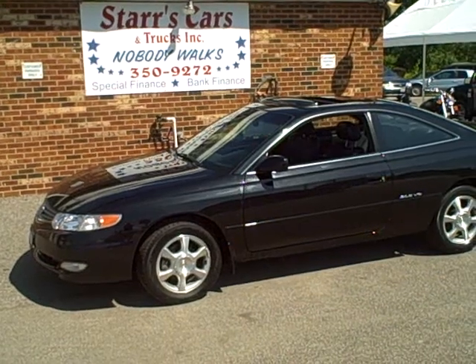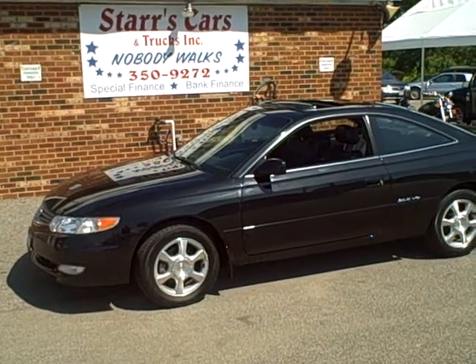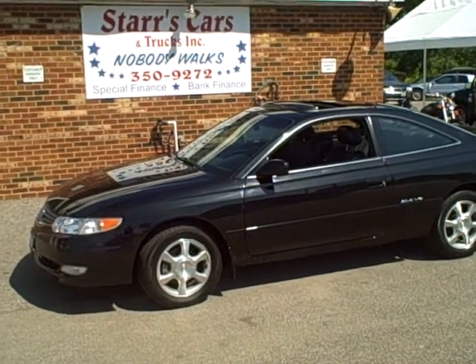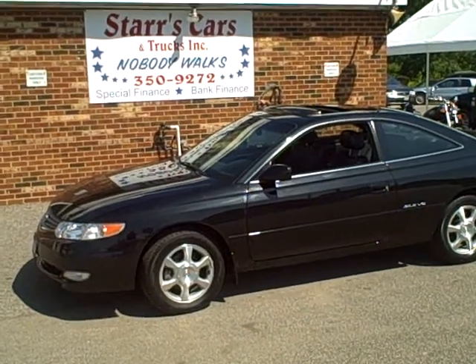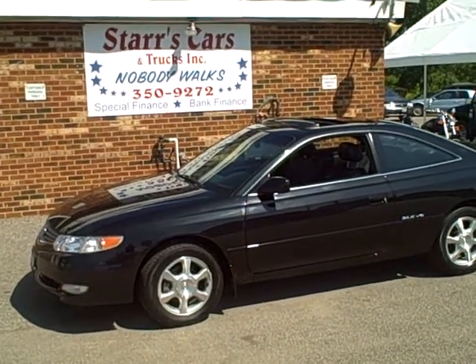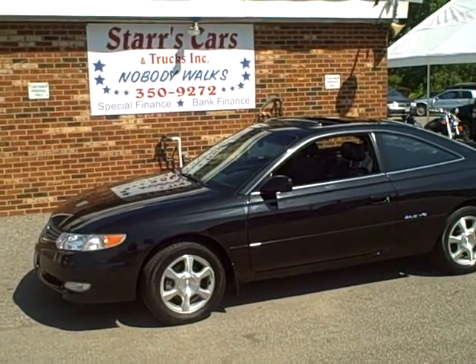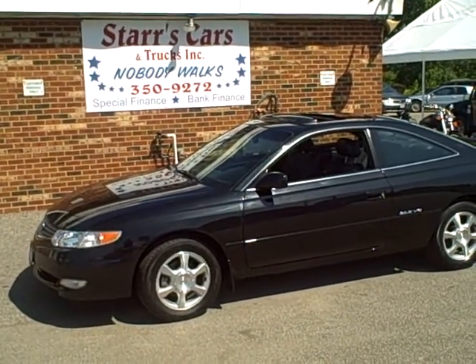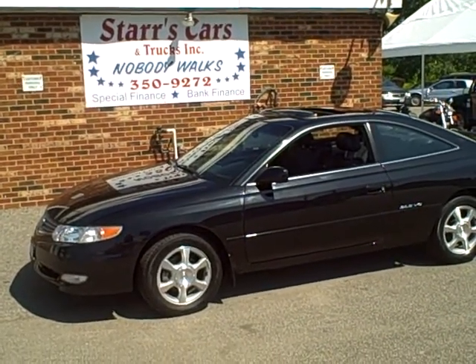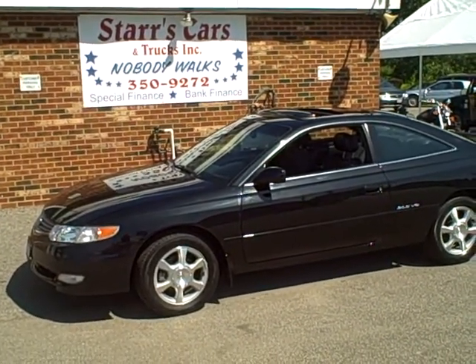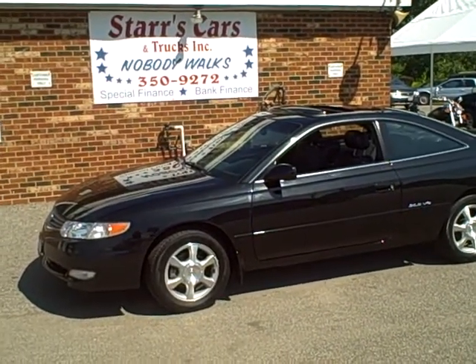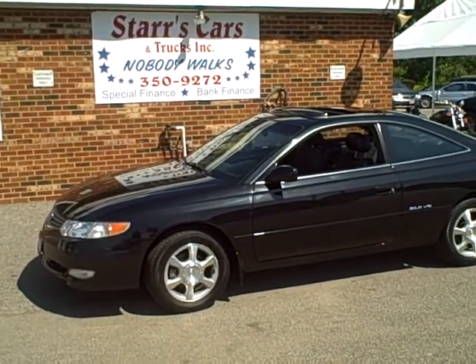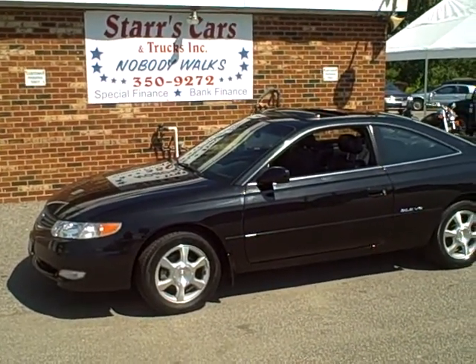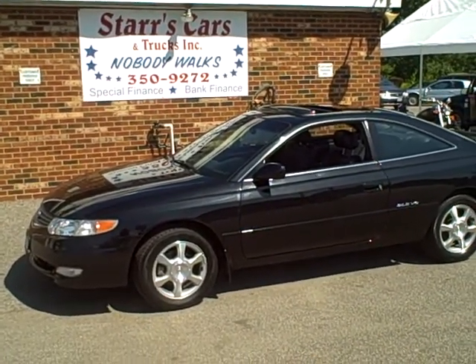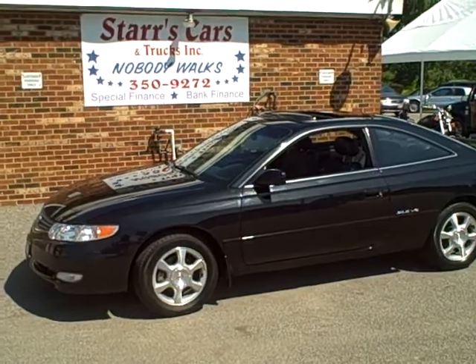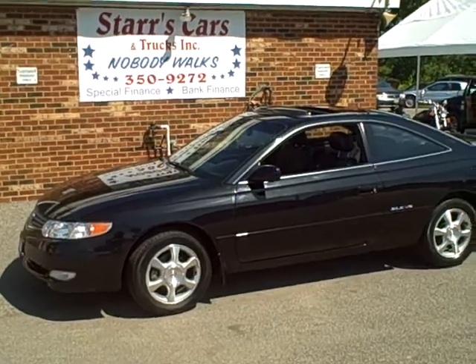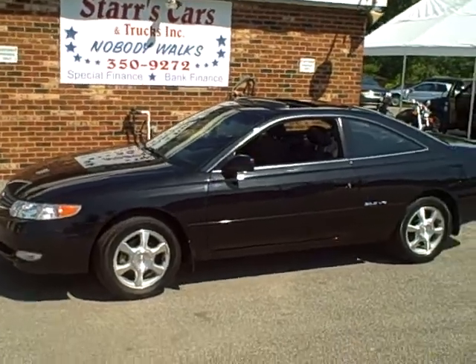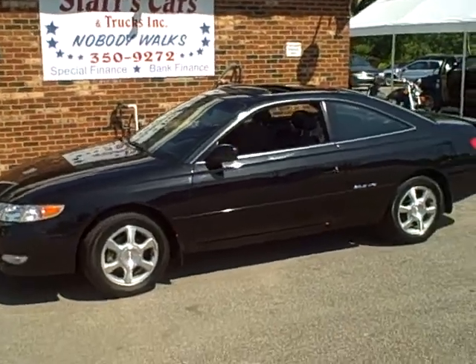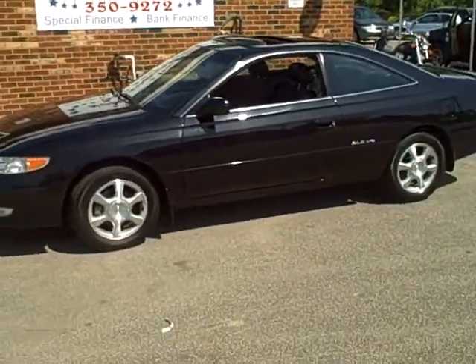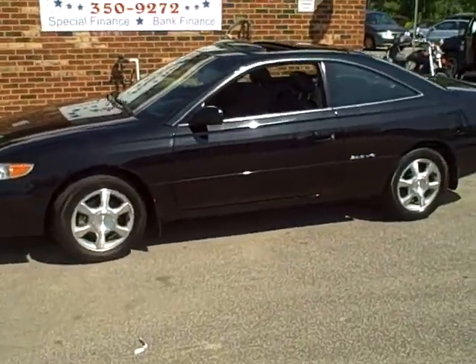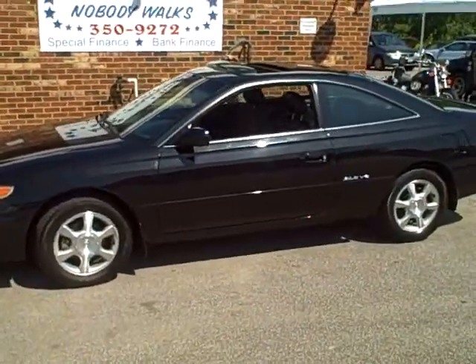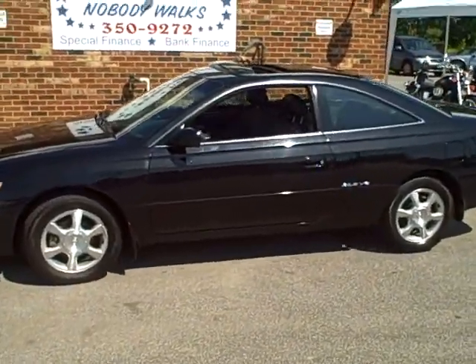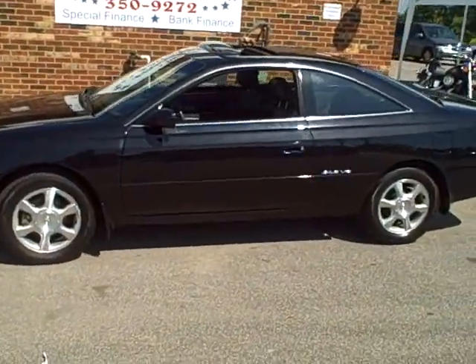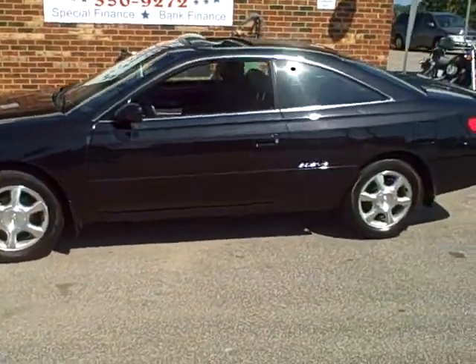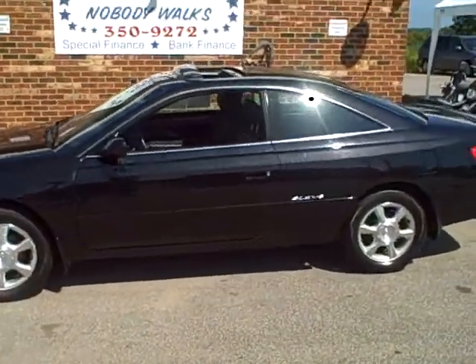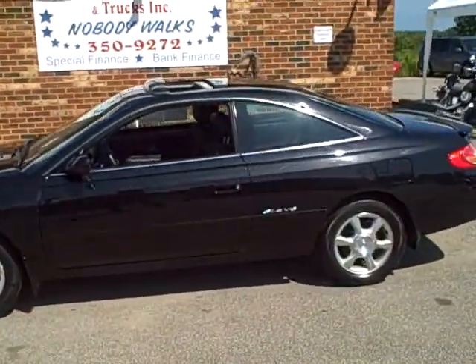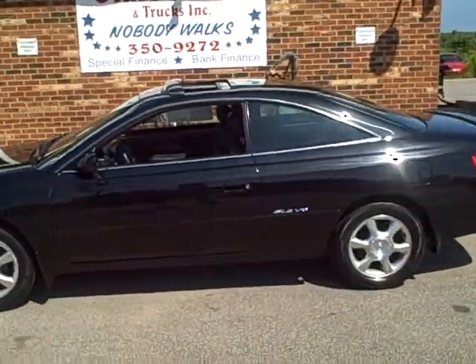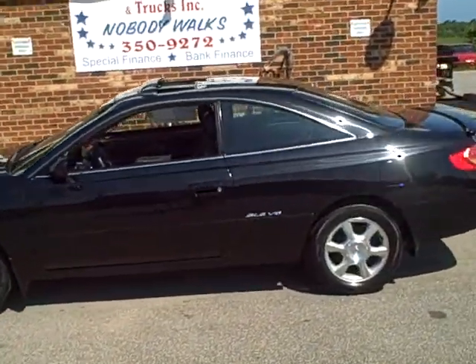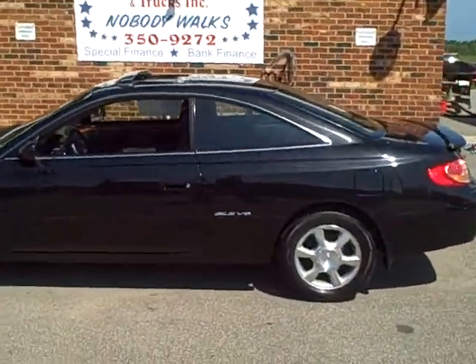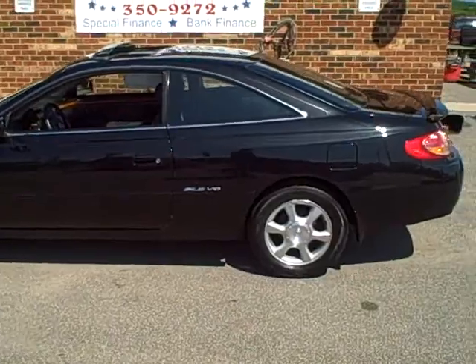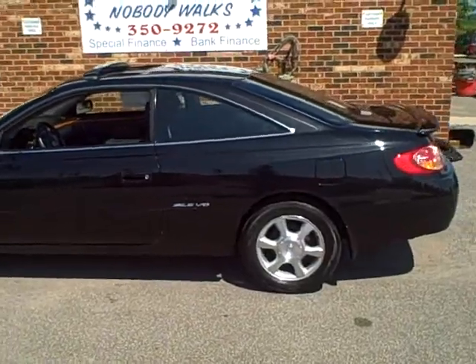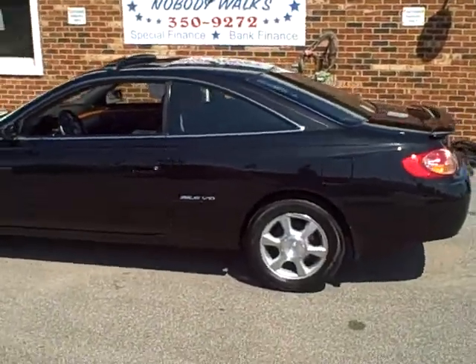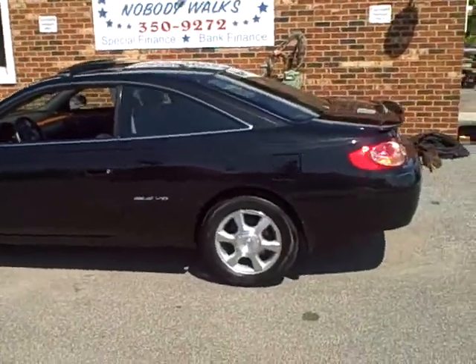Folks, welcome to Stars, Cars, and Trucks. Today we have a featured vehicle: a 2003 Toyota Solara V6, and this car is loaded.